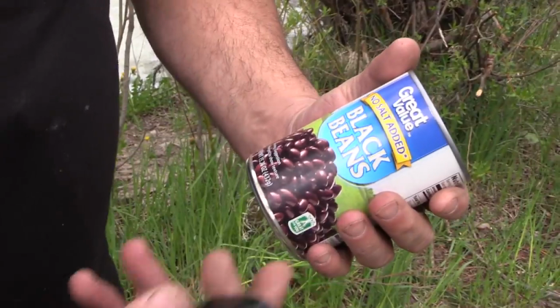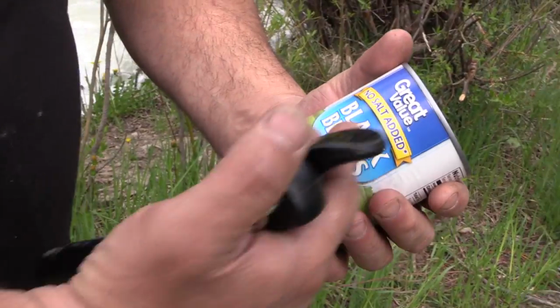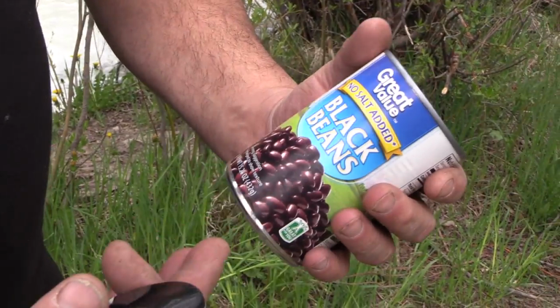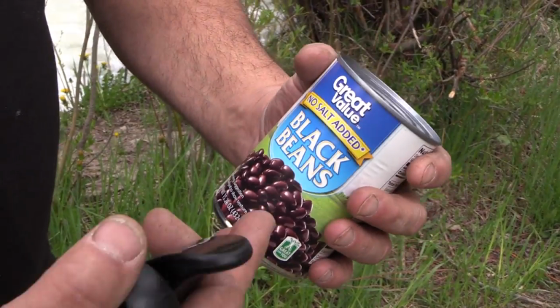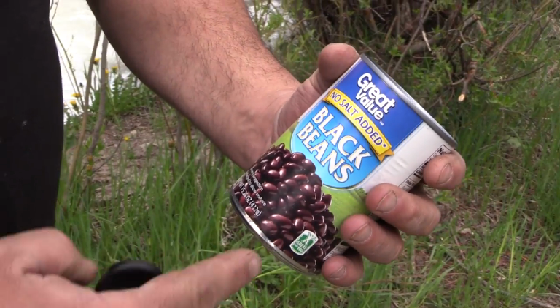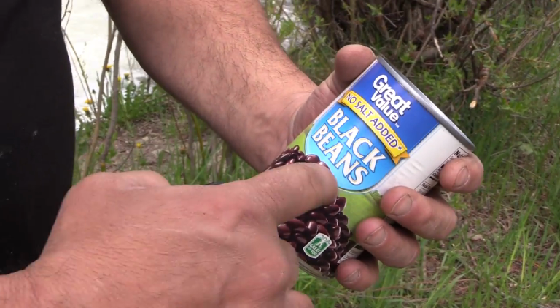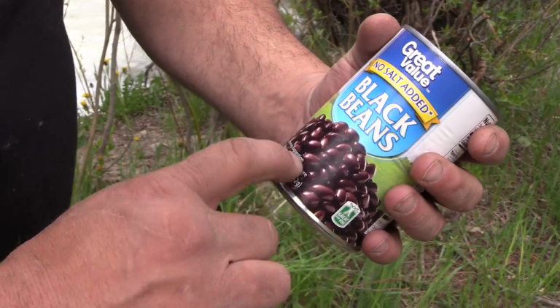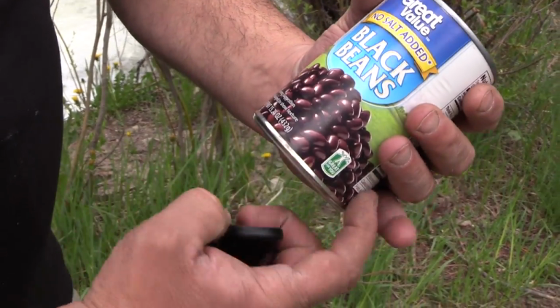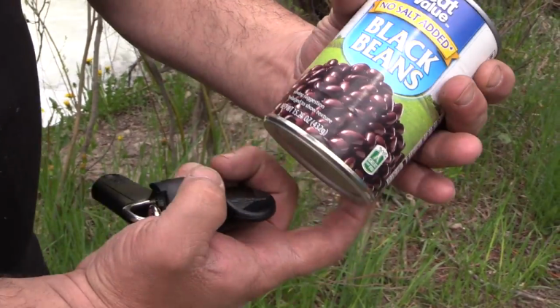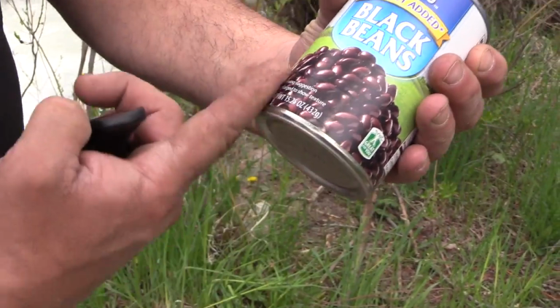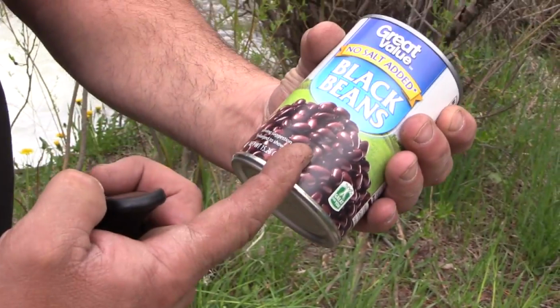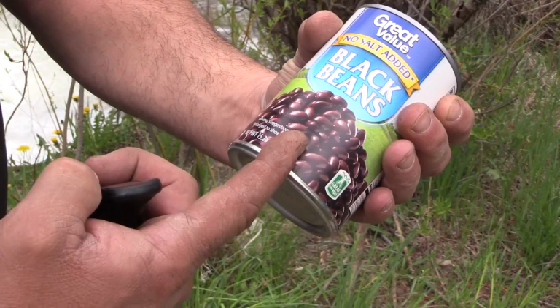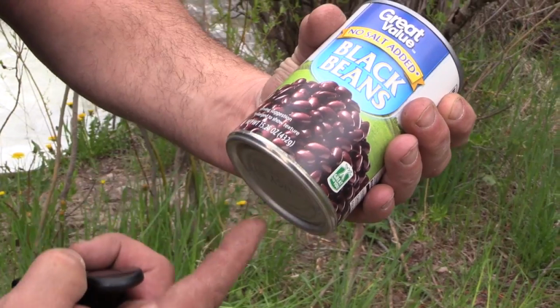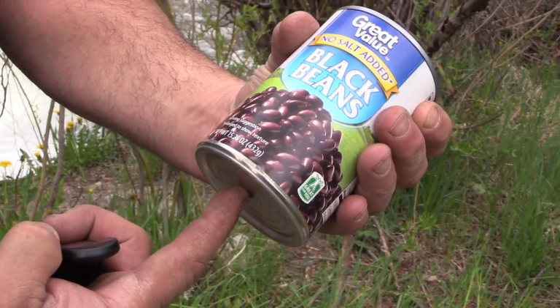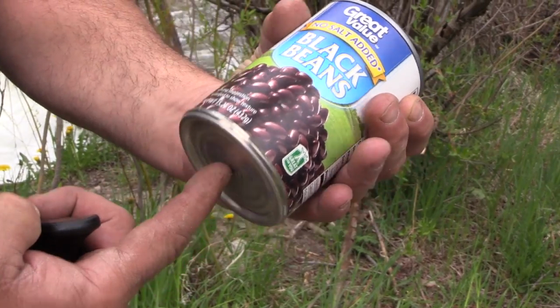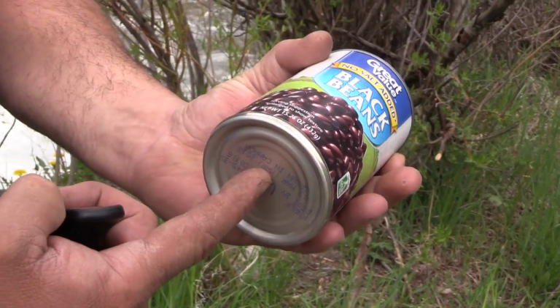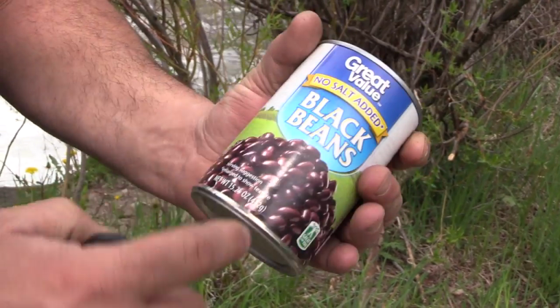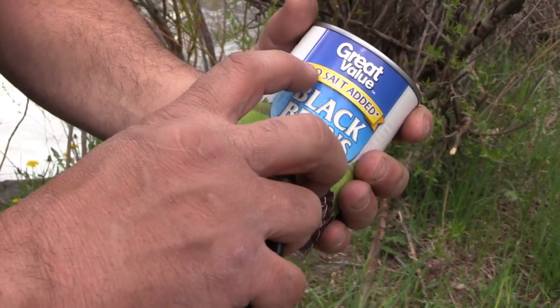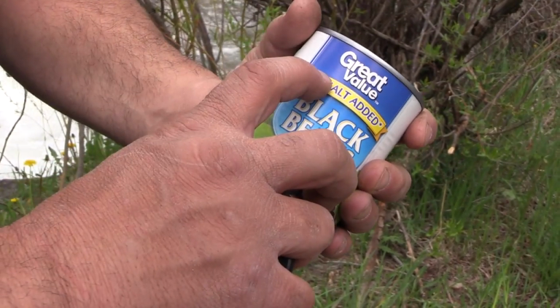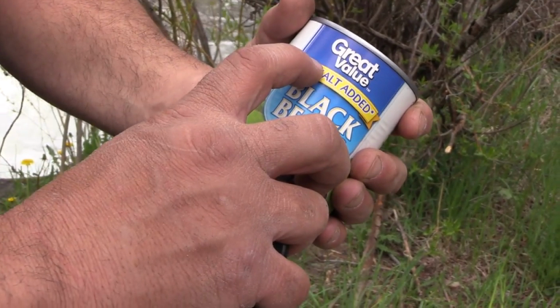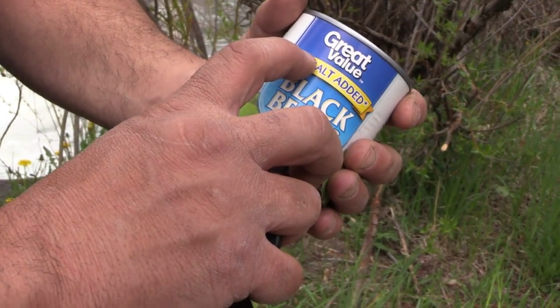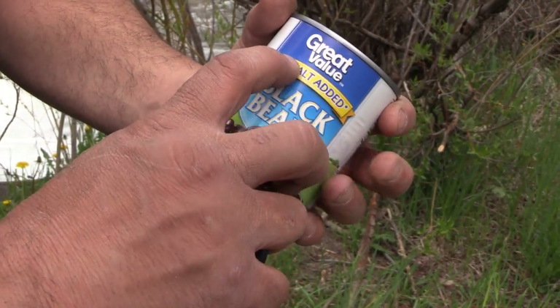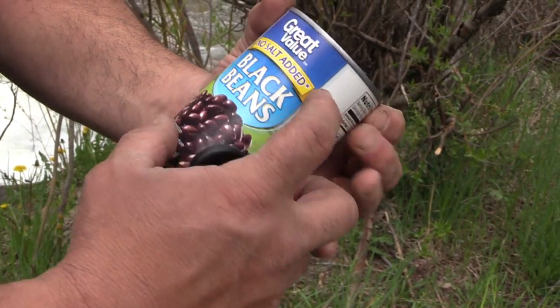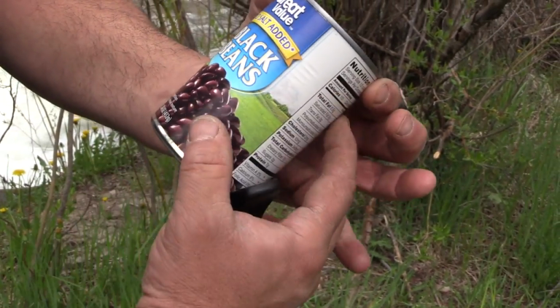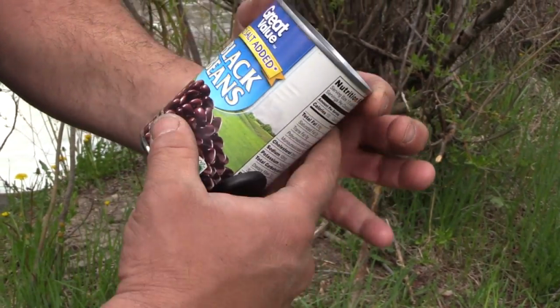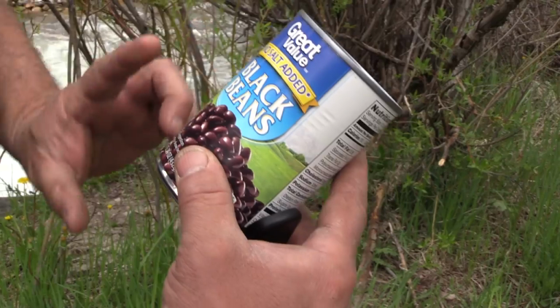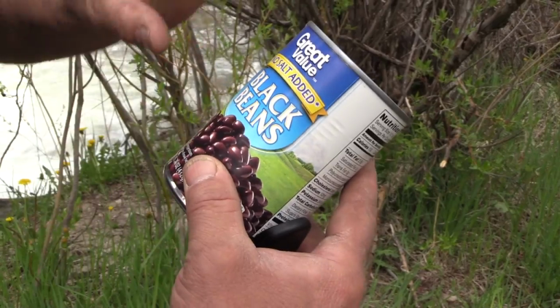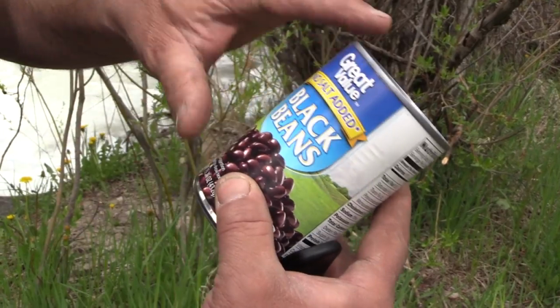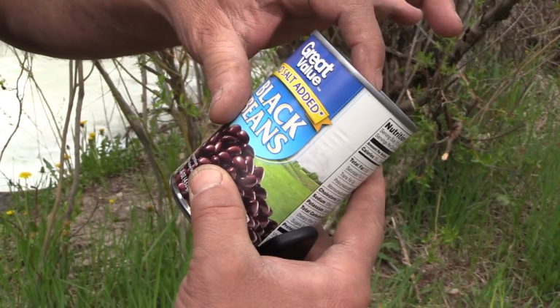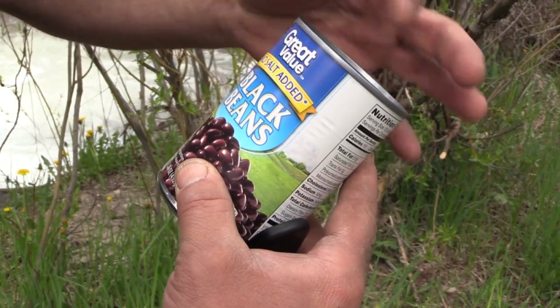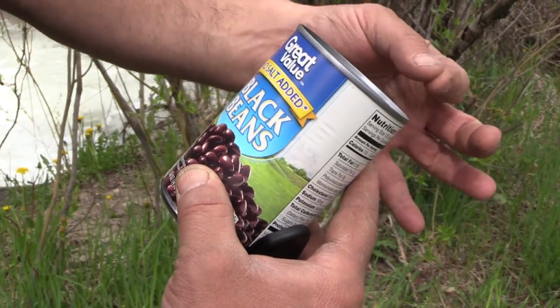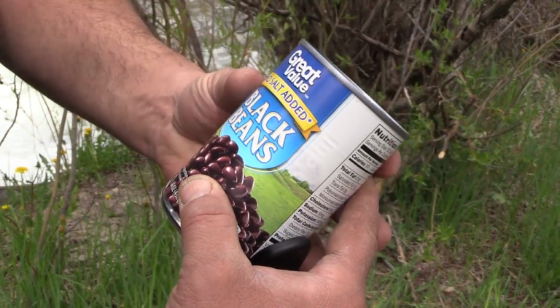I'm gonna open up the bean can and create a series of holes around the bottom edge and about three-quarters of an inch from the top to introduce air in after the flame.